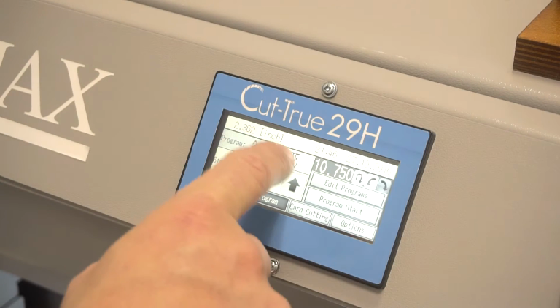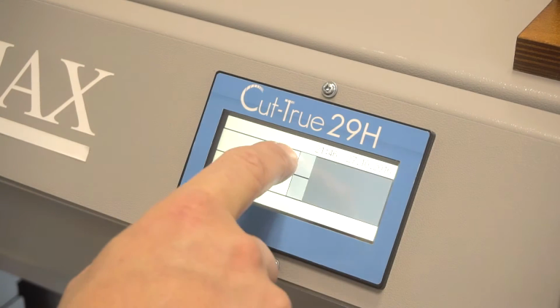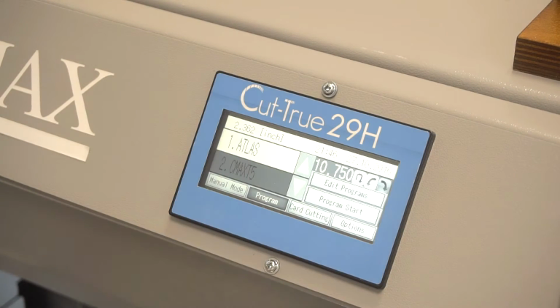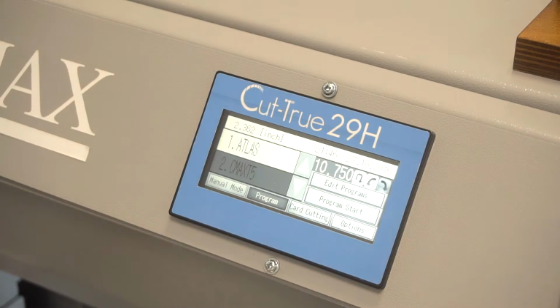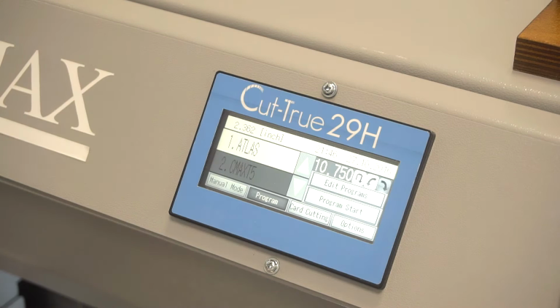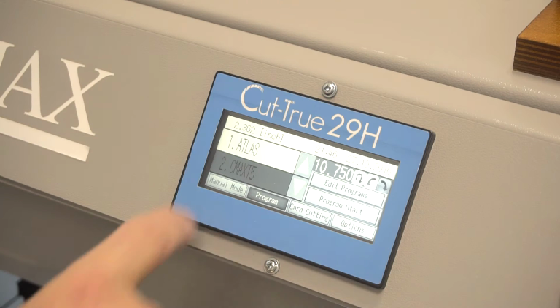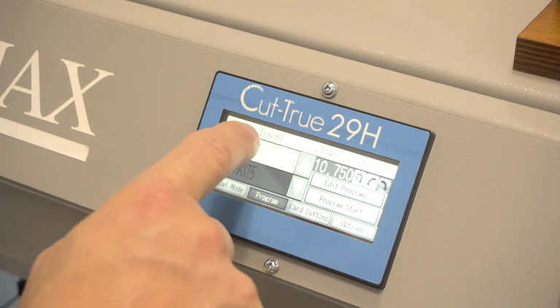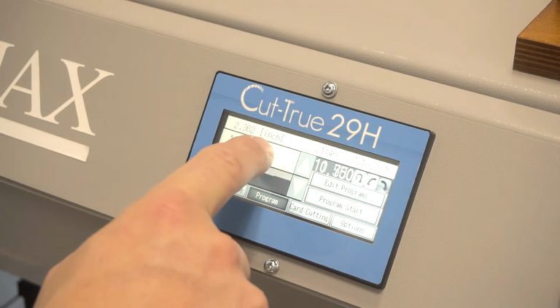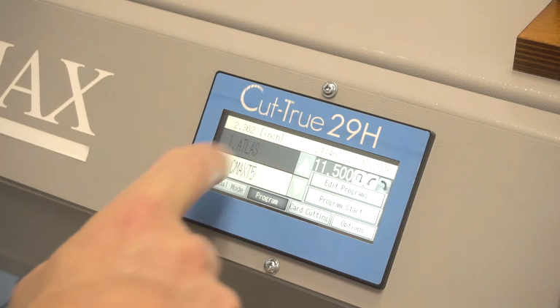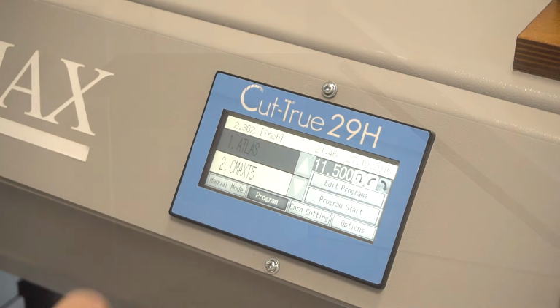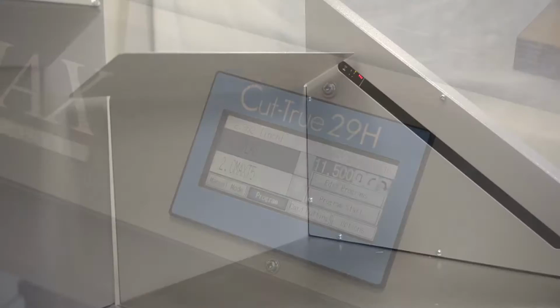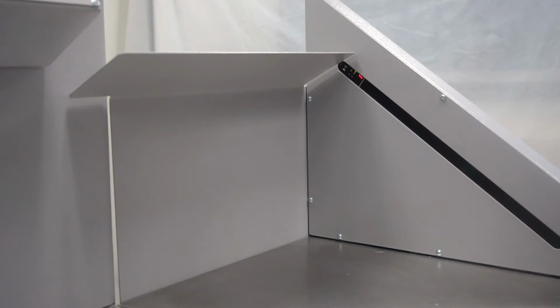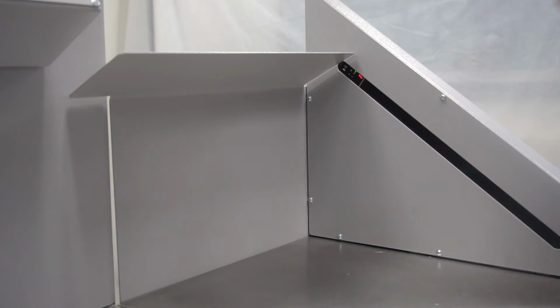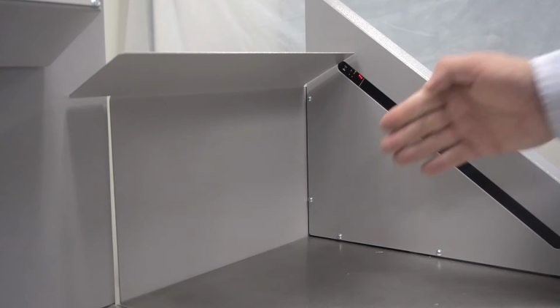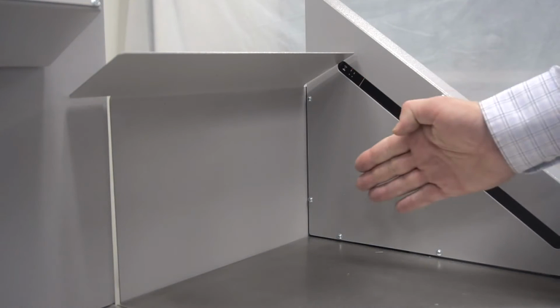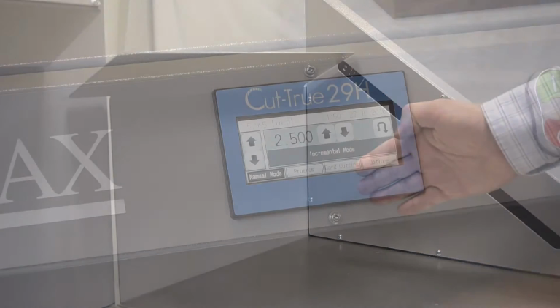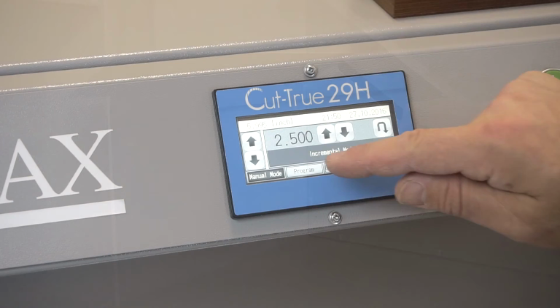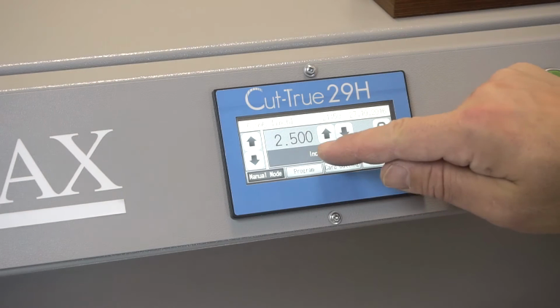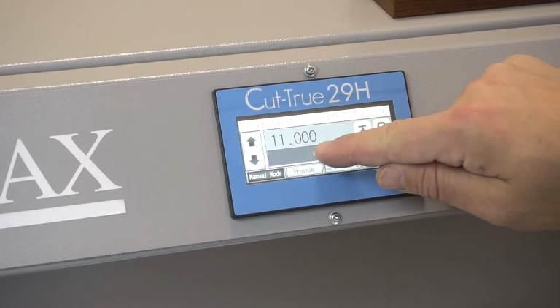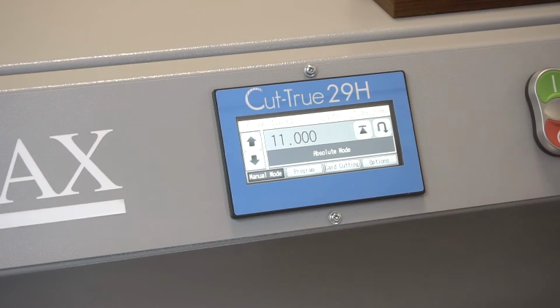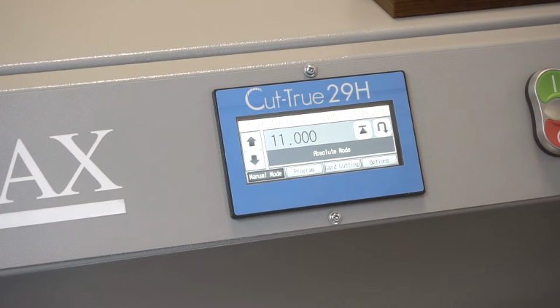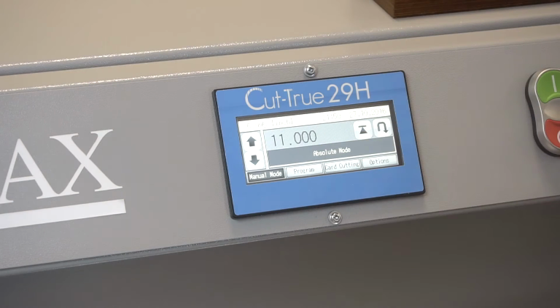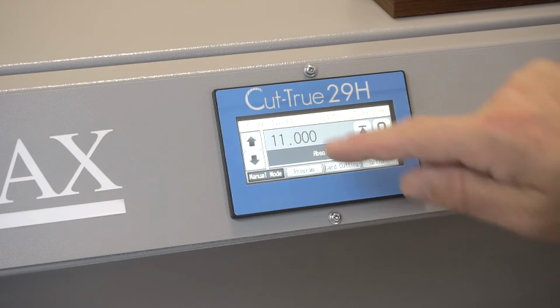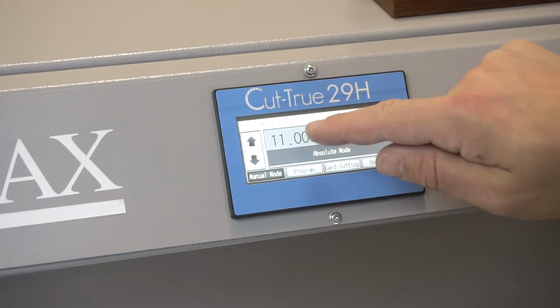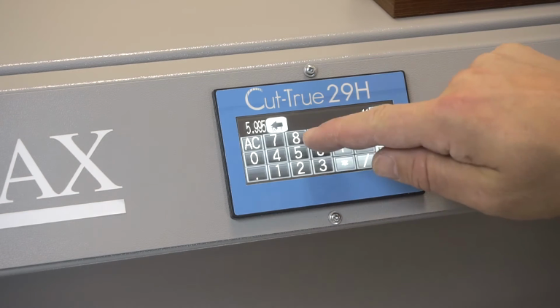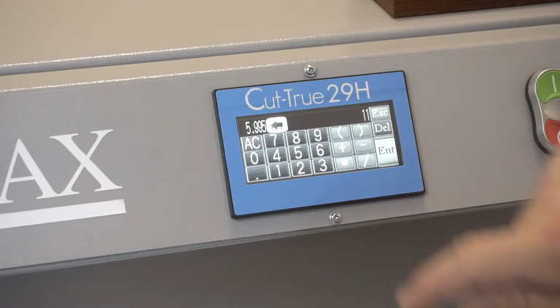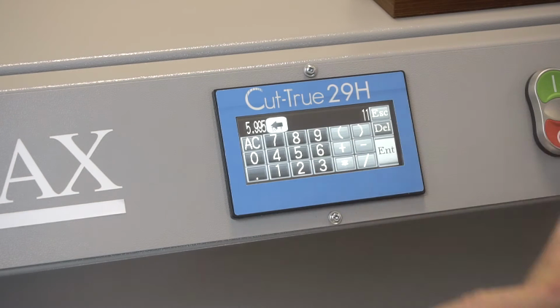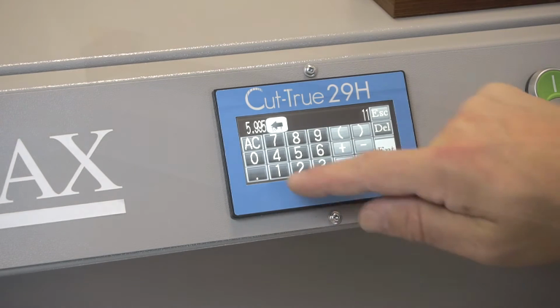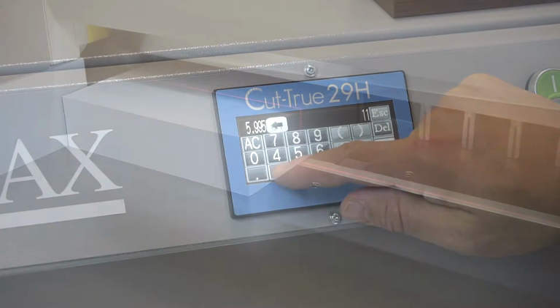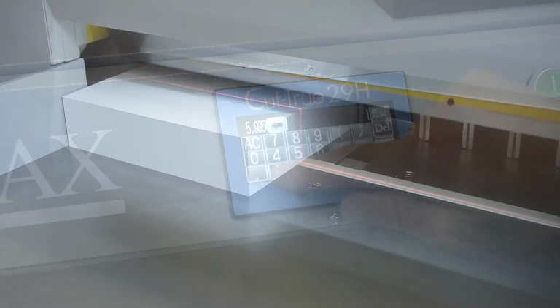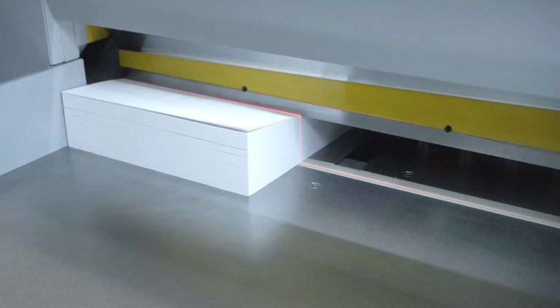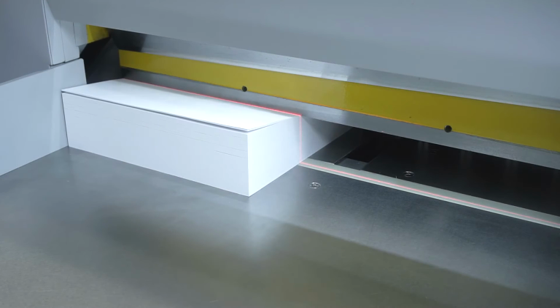Both models feature programmable job settings, an infrared light beam safety curtain, and an LCD touchscreen control panel for quick and easy setup and operation.